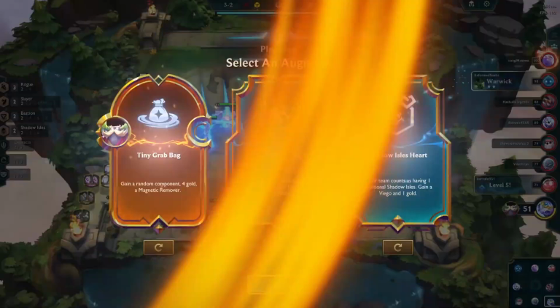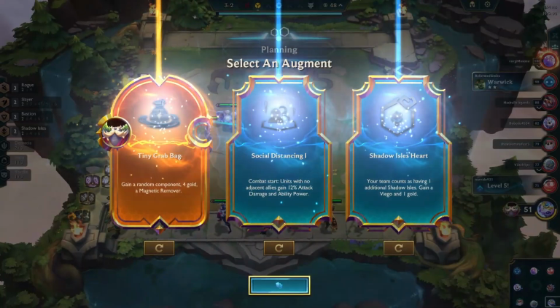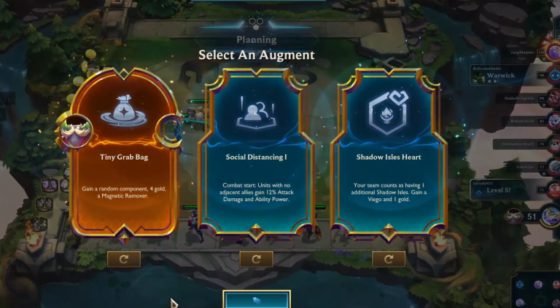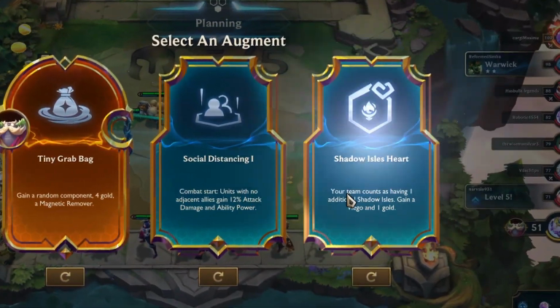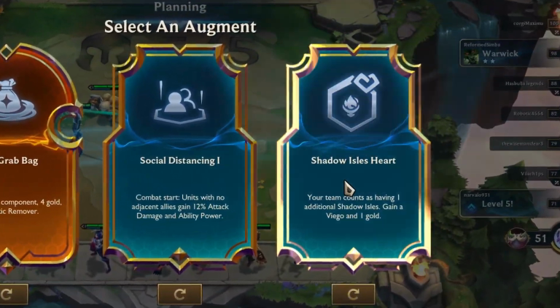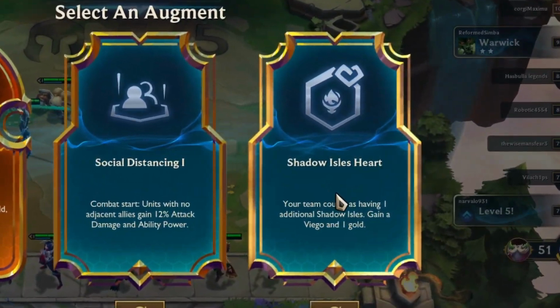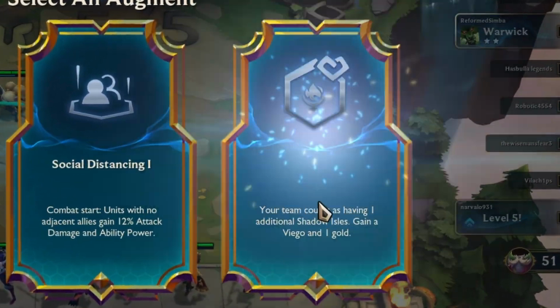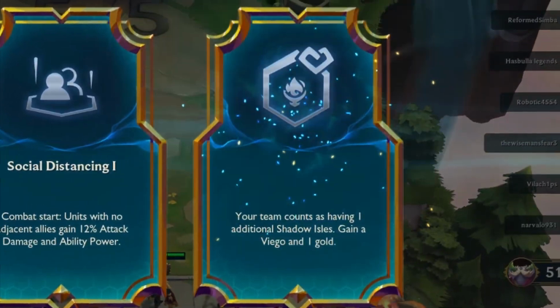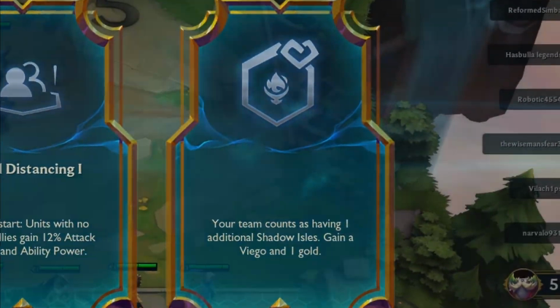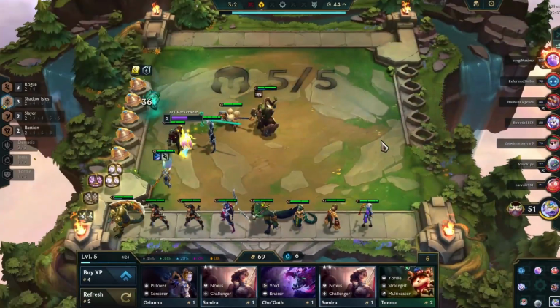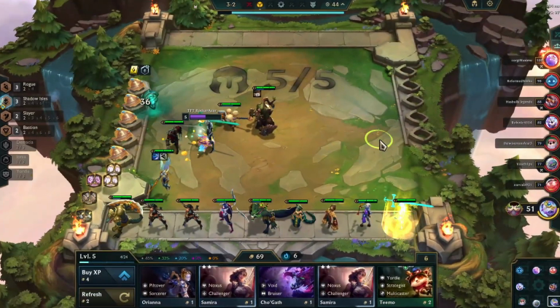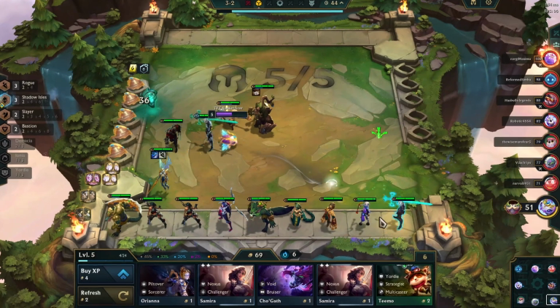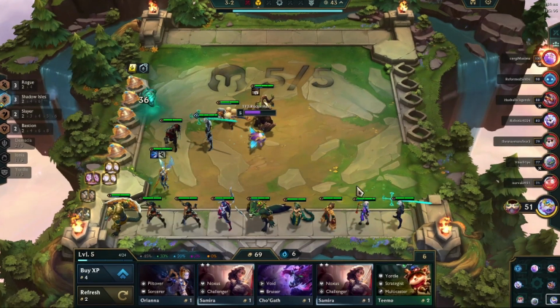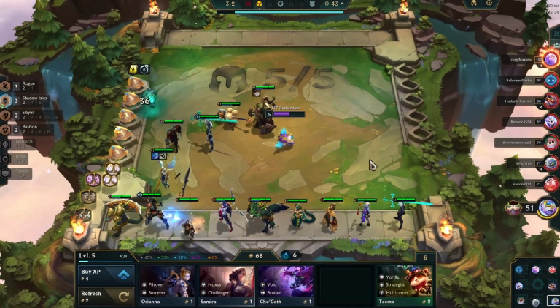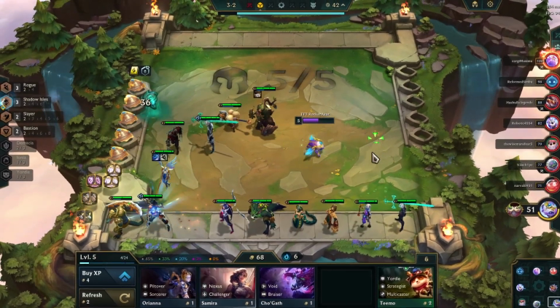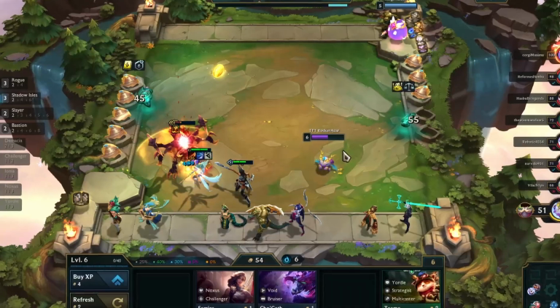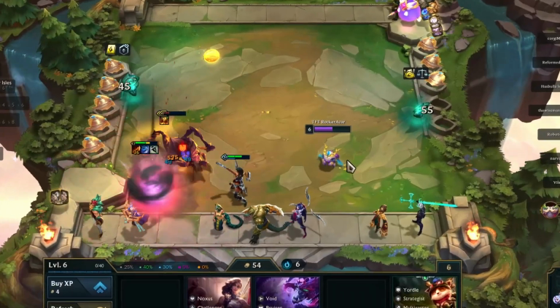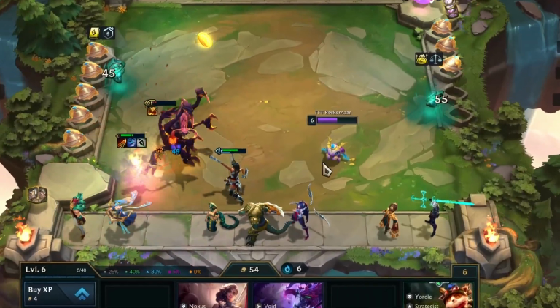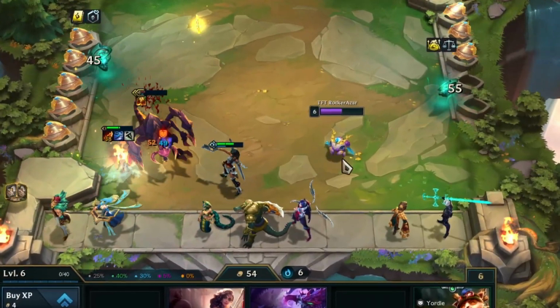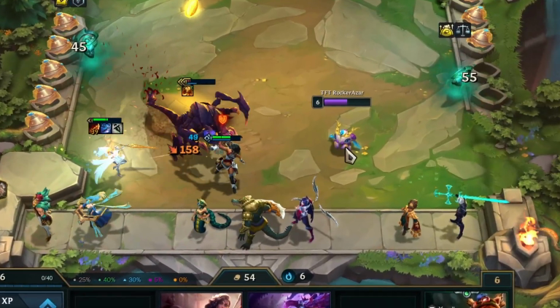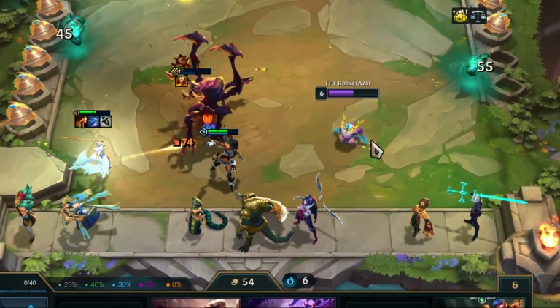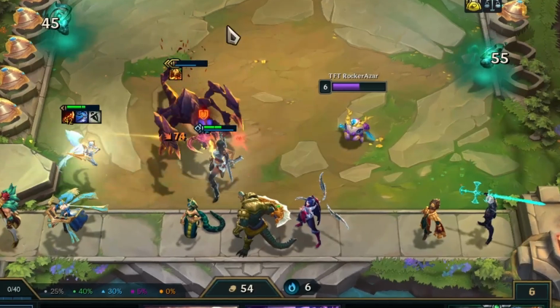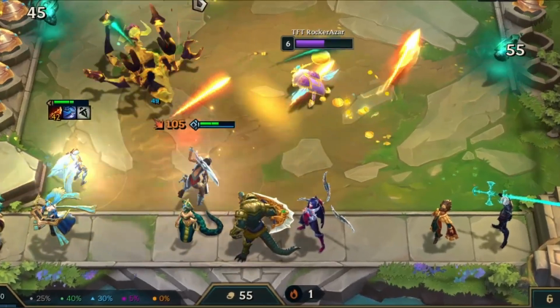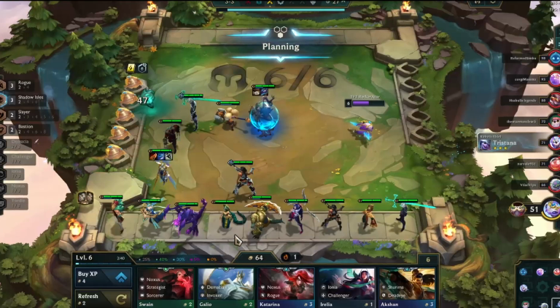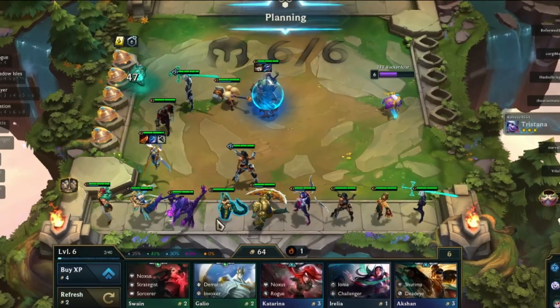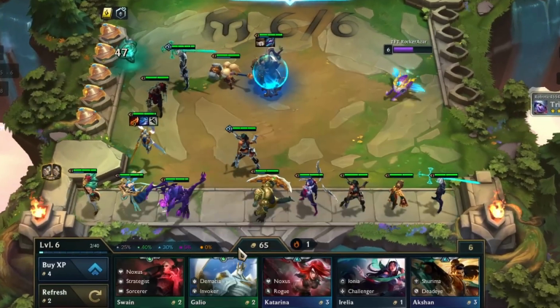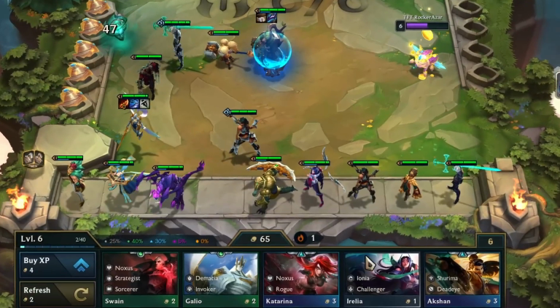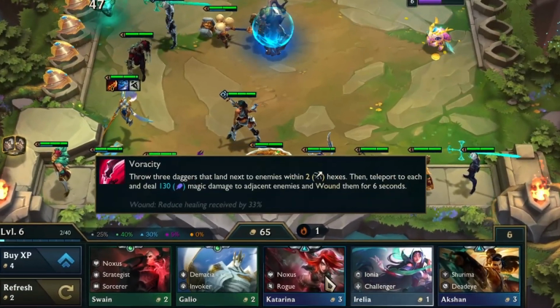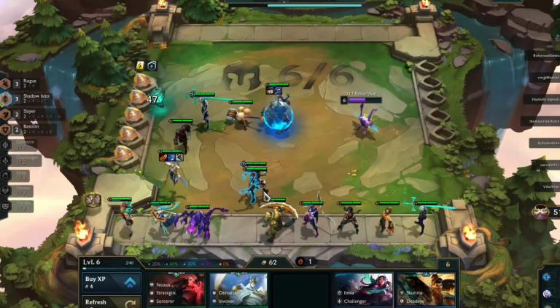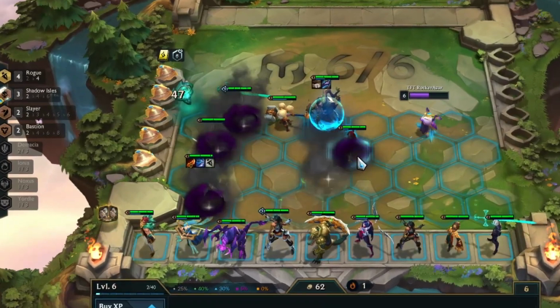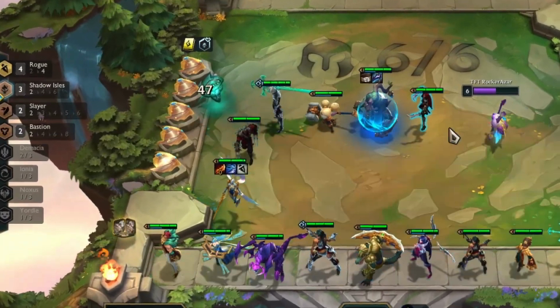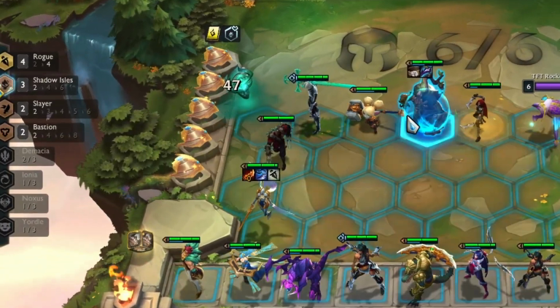For the second Augment, luckily I got the Shadow Isles Heart, so I can play with 6 Shadow Isles once I get other Shadow Isles units. Then I managed to start my winning streak by defeating the max Cho'gath opponent. From the shop I got Katarina, thus I activated the 4 Rogue Synergy early on.